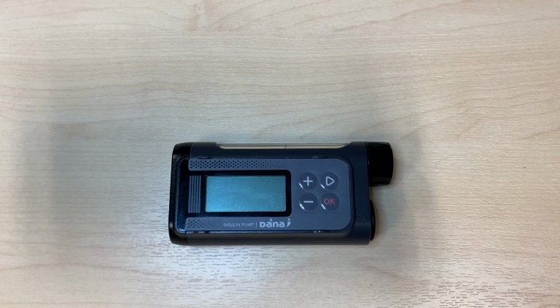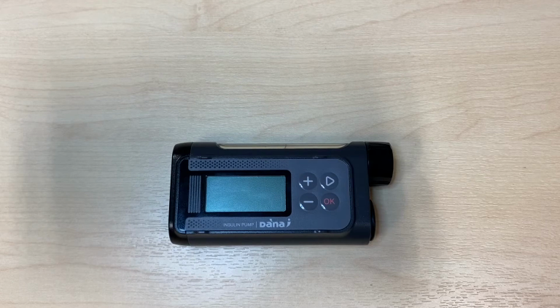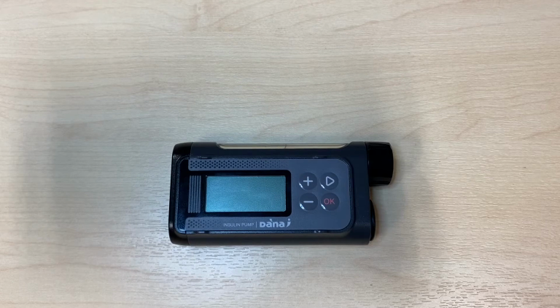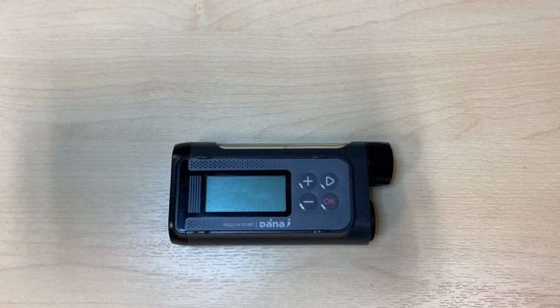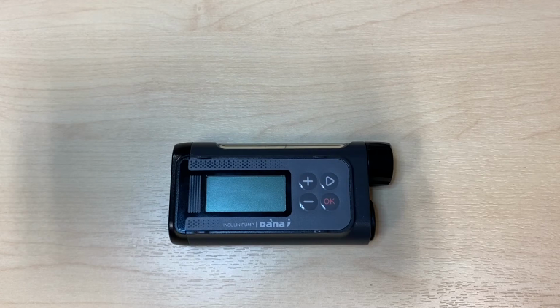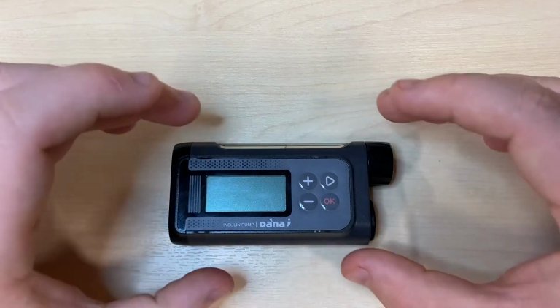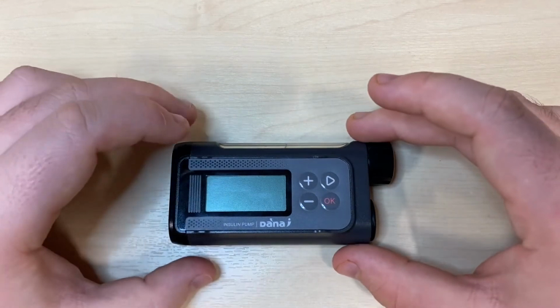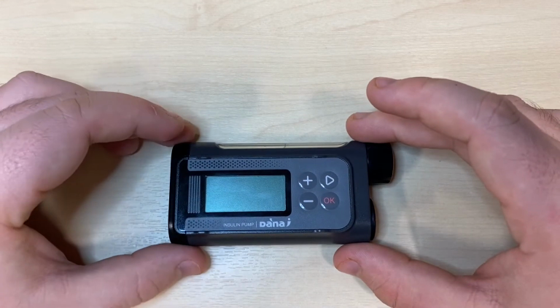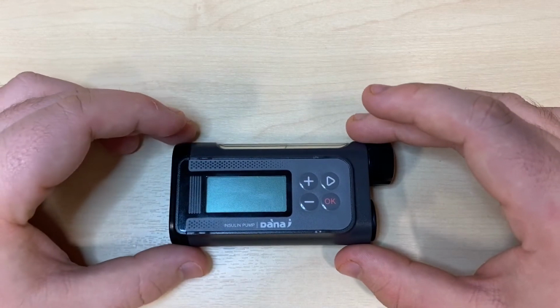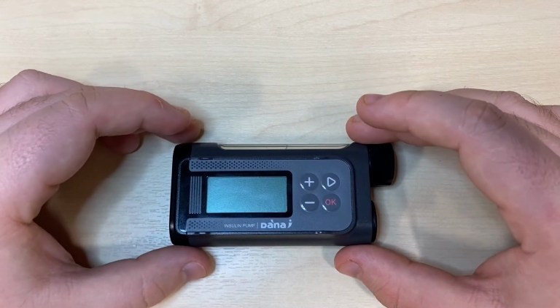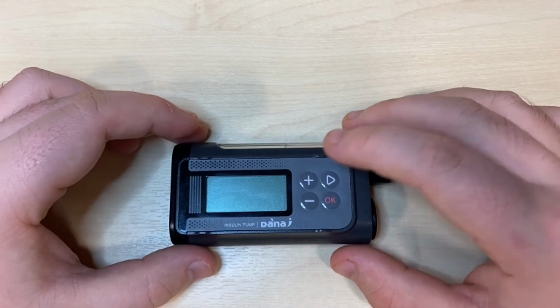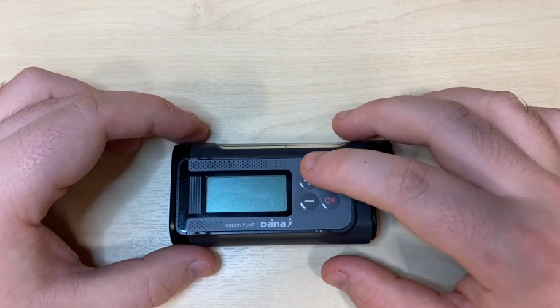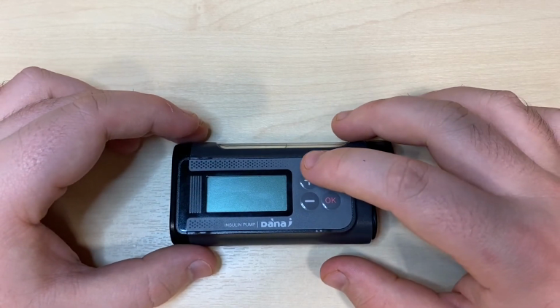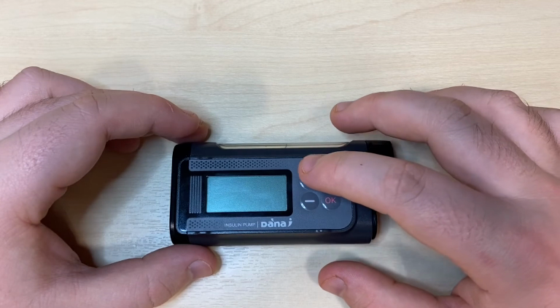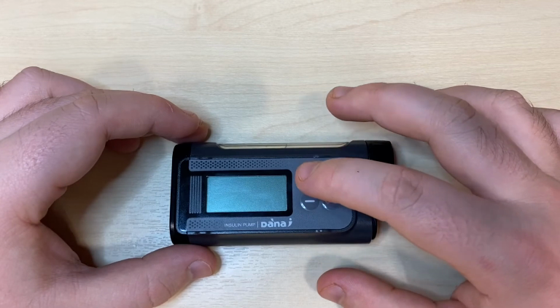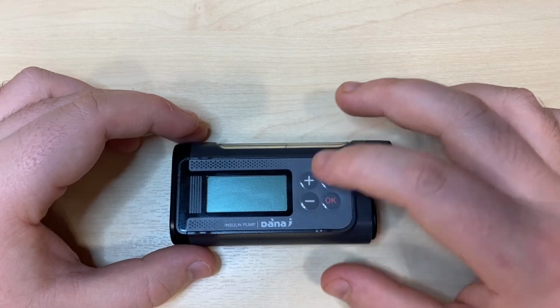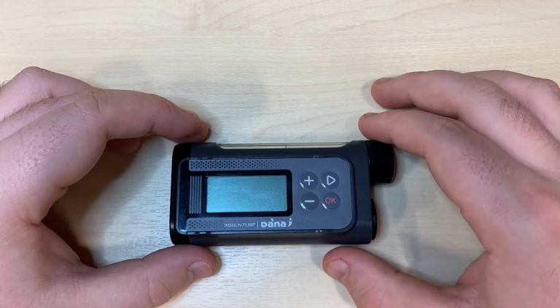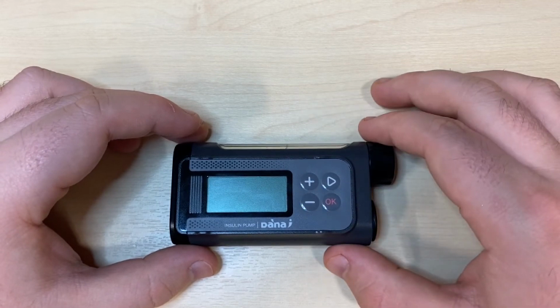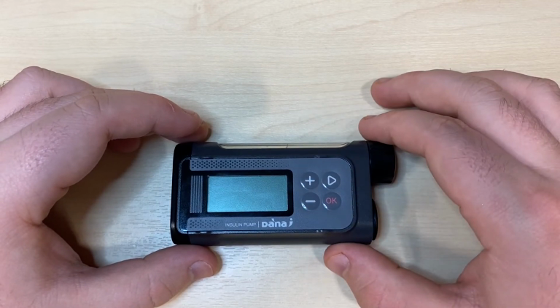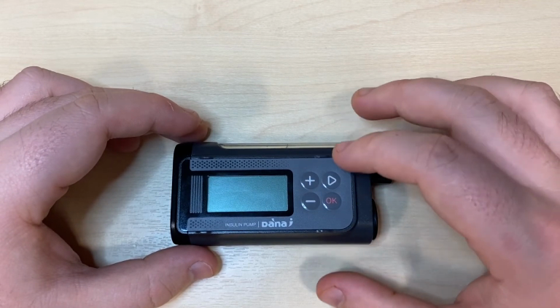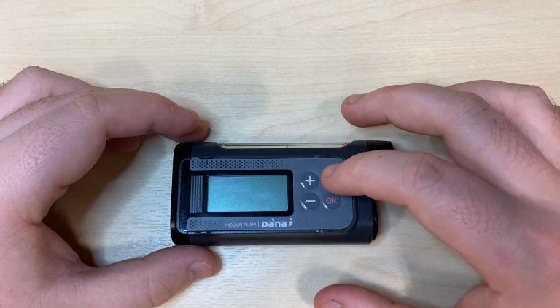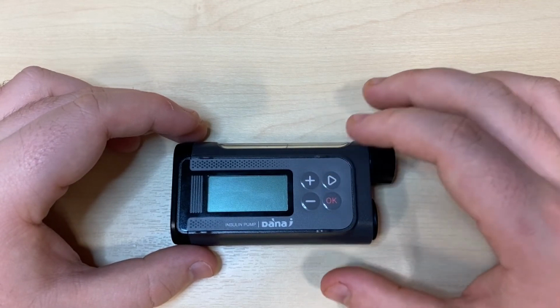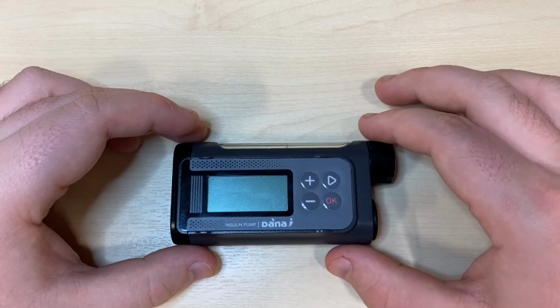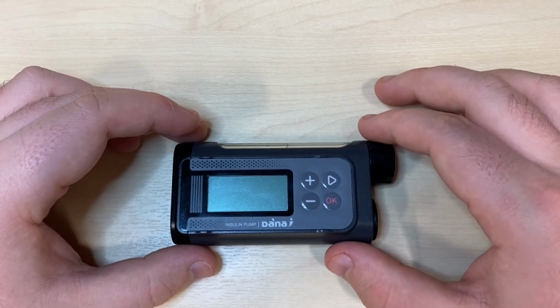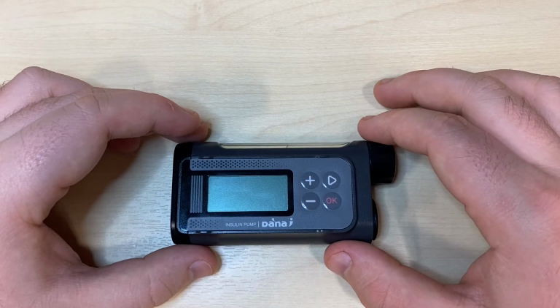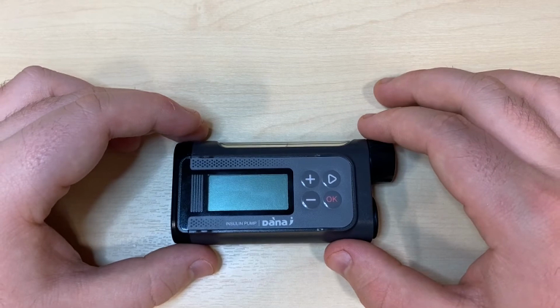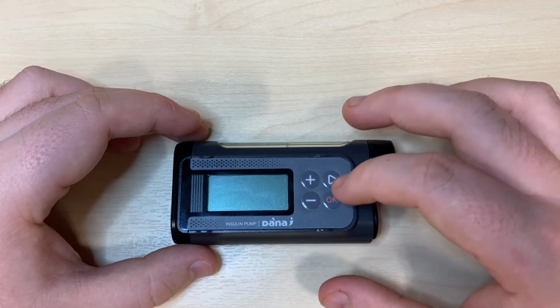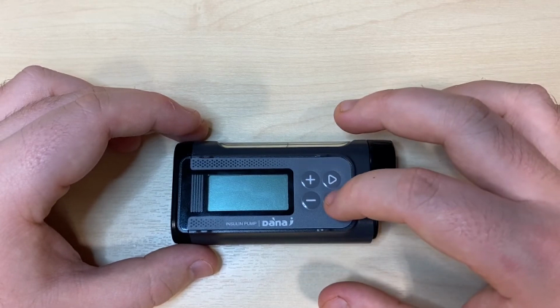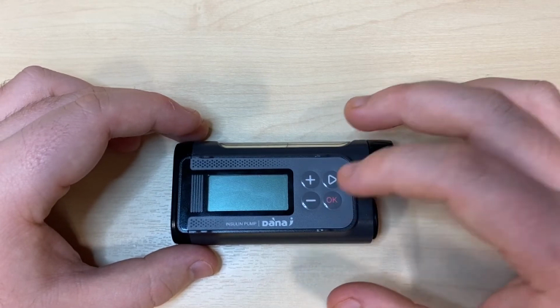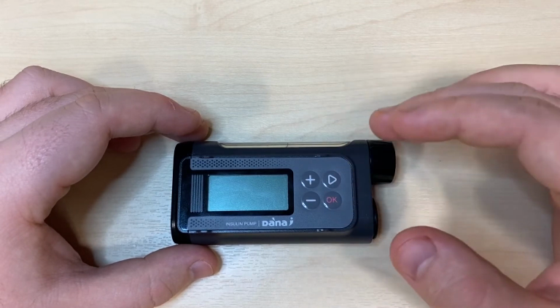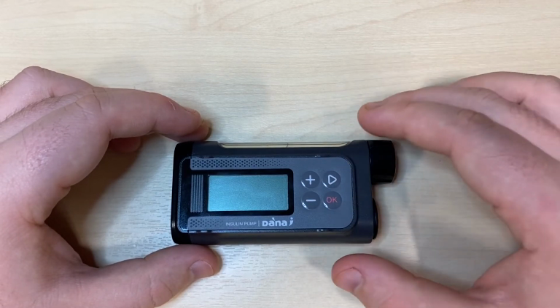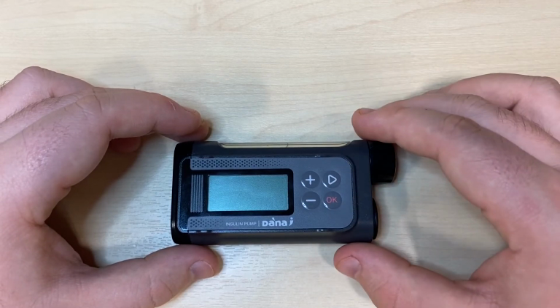Getting to know the Danari insulin pump. The Danari insulin pump has four buttons: plus and minus, which are more often than not edit buttons; right, which is always directional or movement; and OK, which is yes, agree, or move forward.